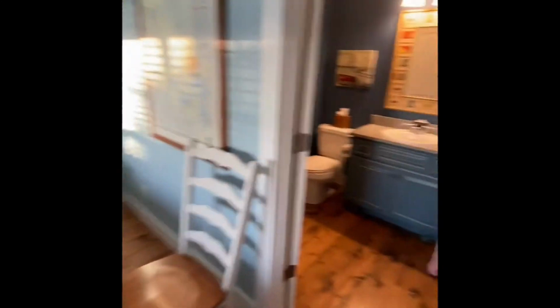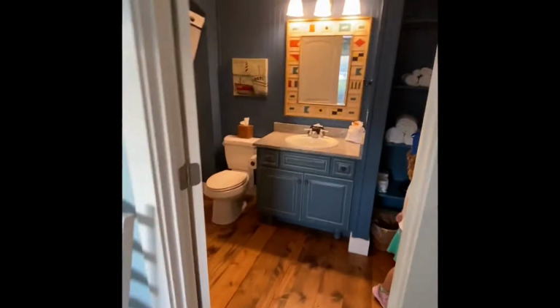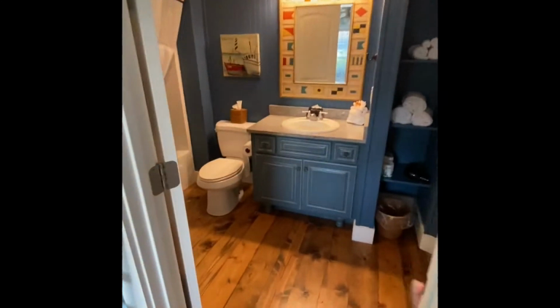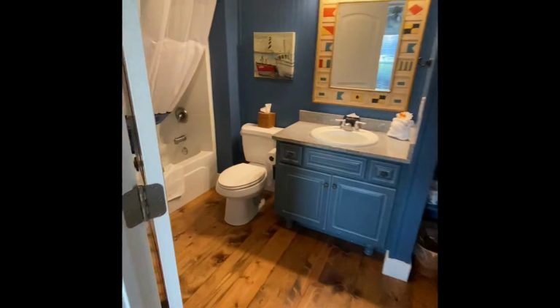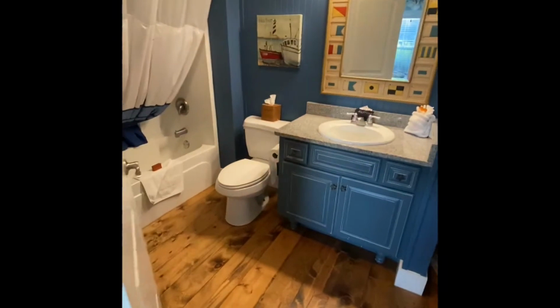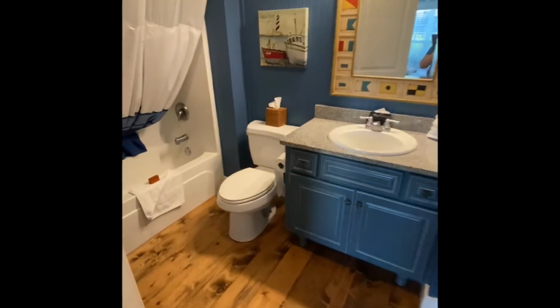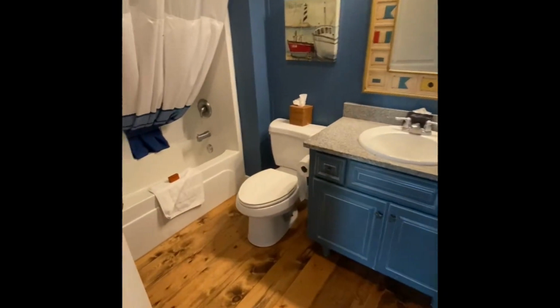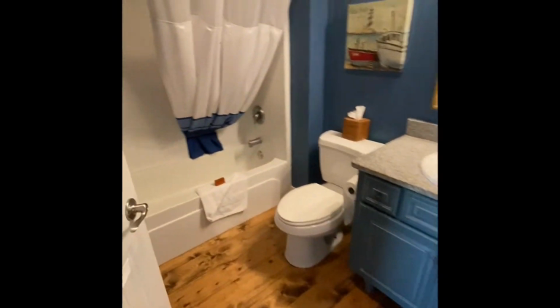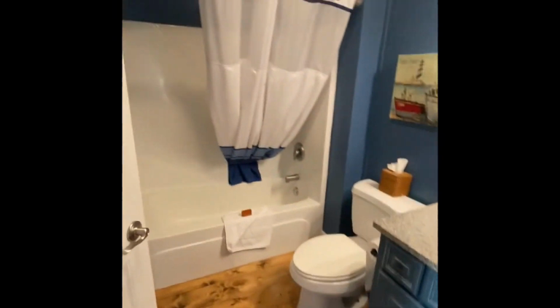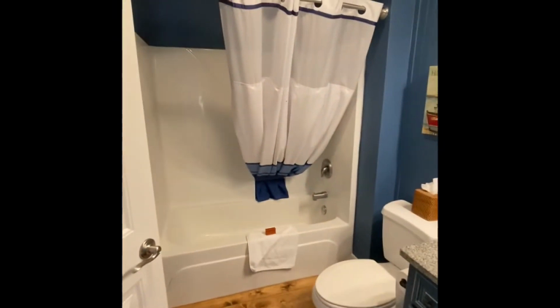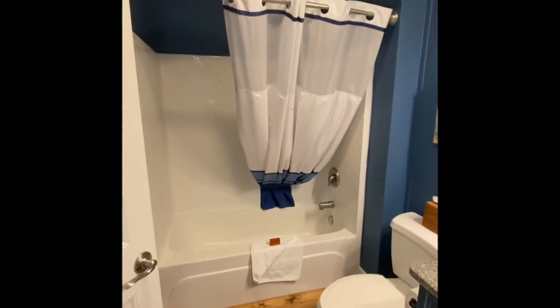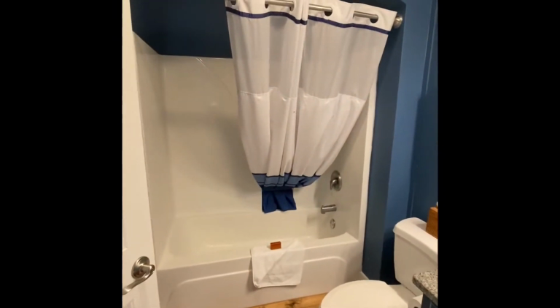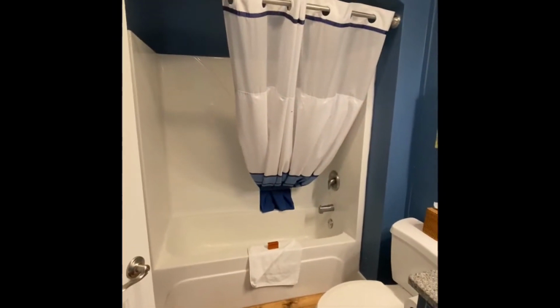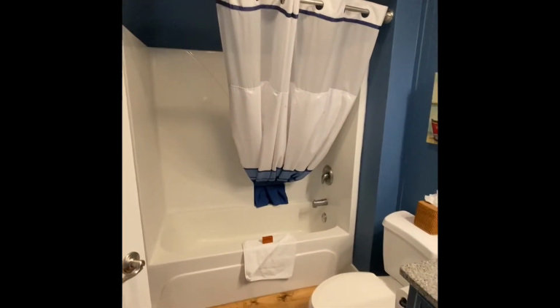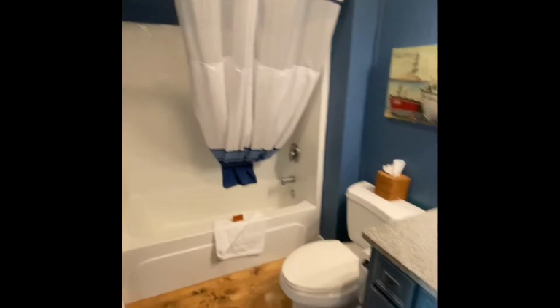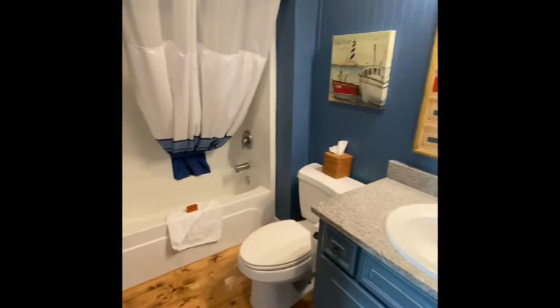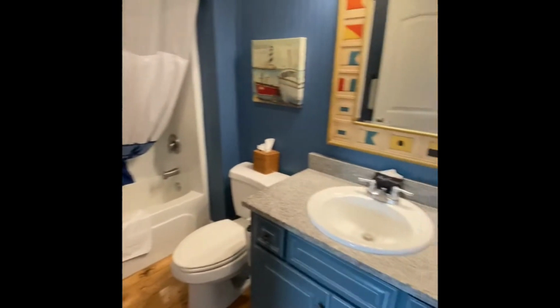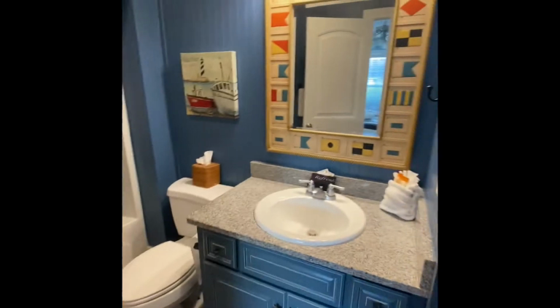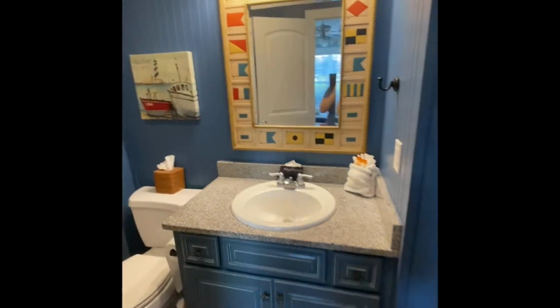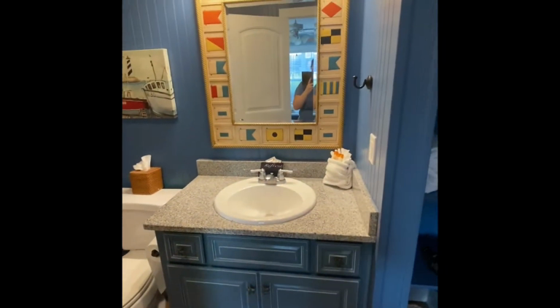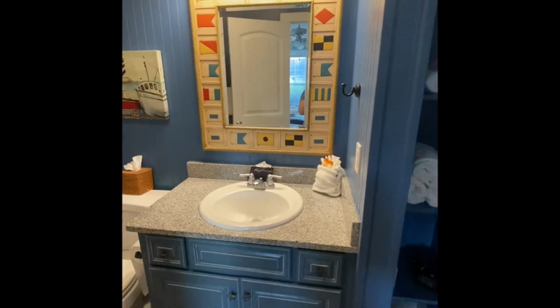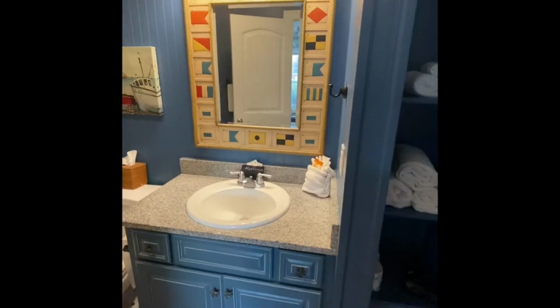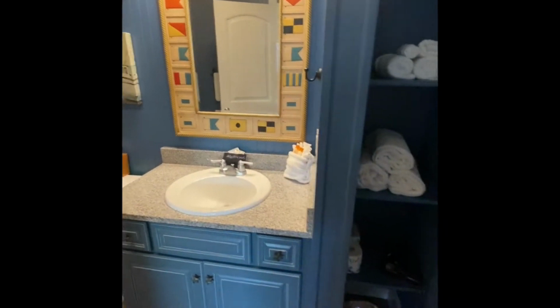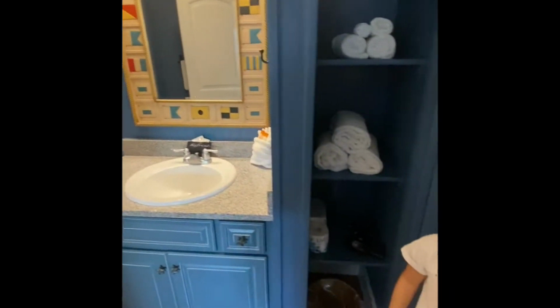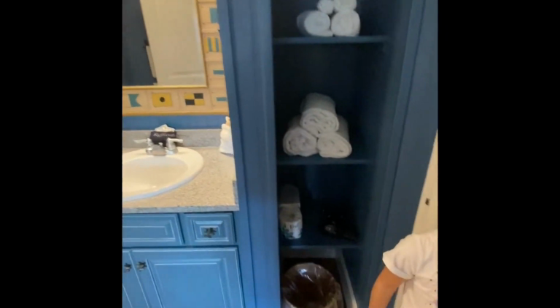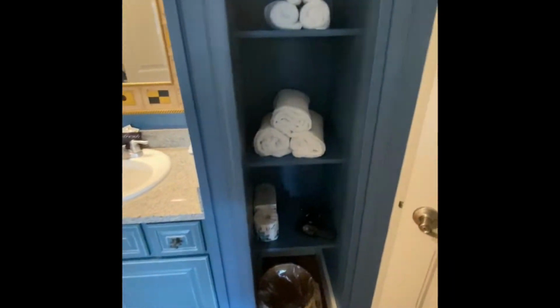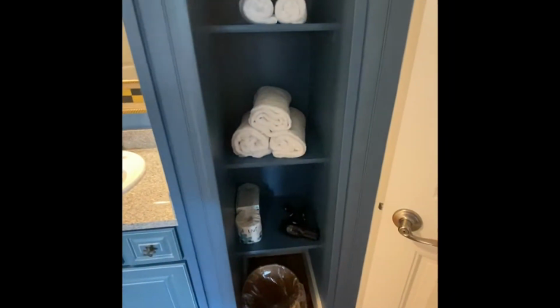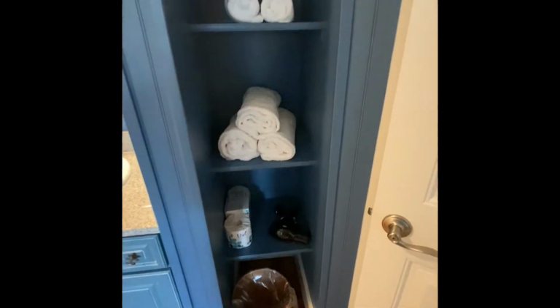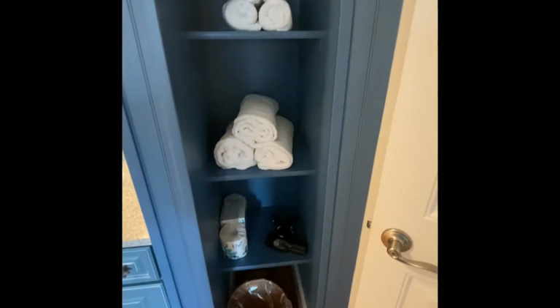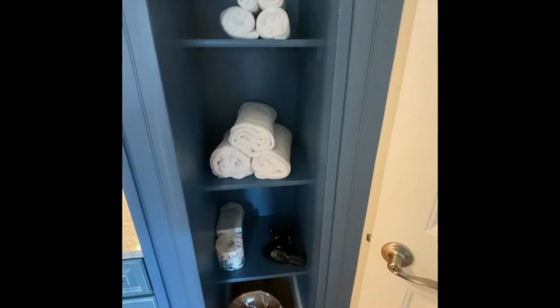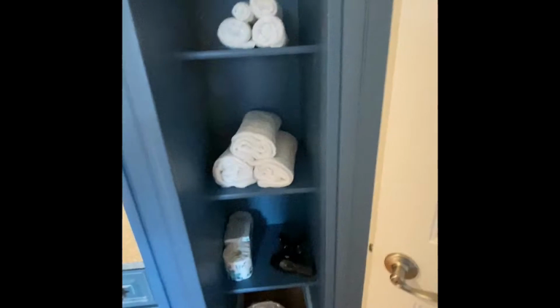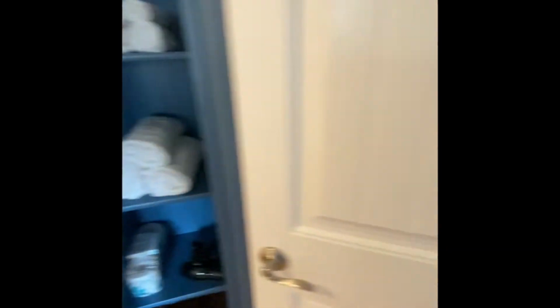This is the guest bath. We've got a shower-tub combo, a little trash can down here, and some storage over here with towels.